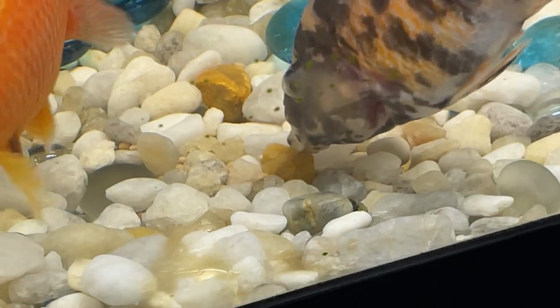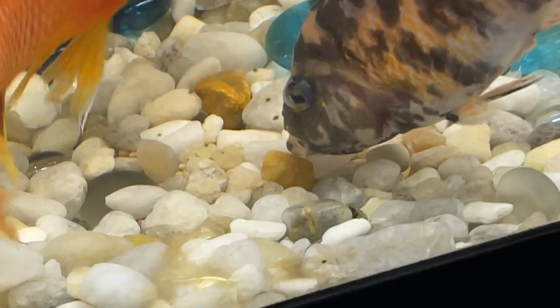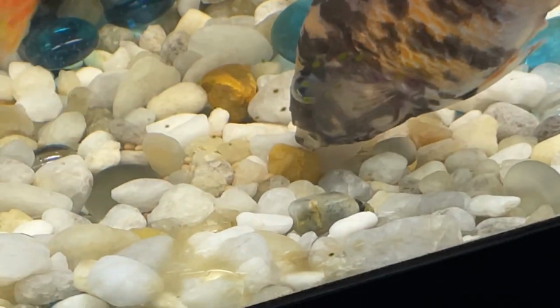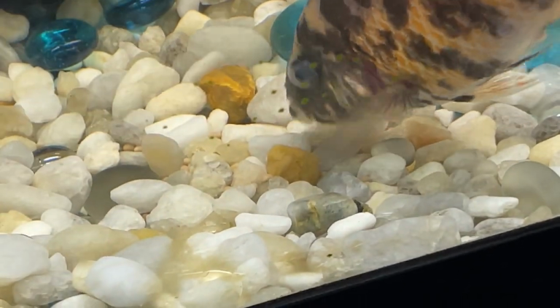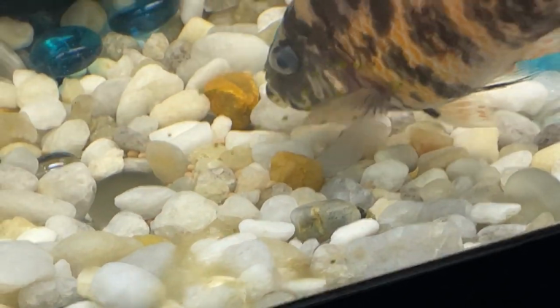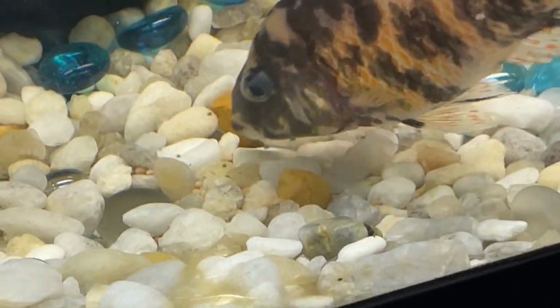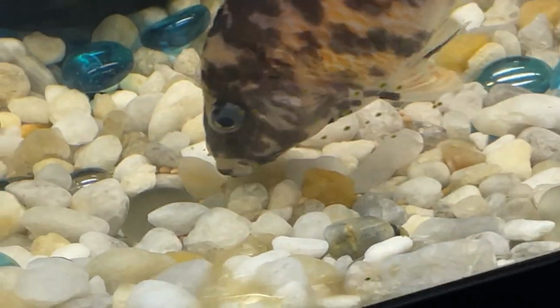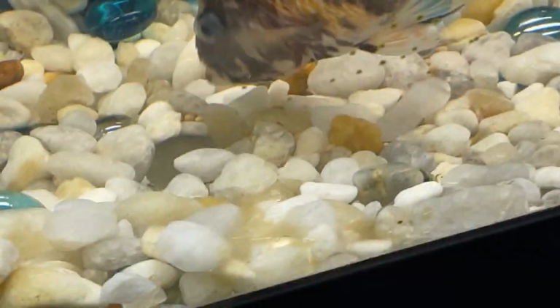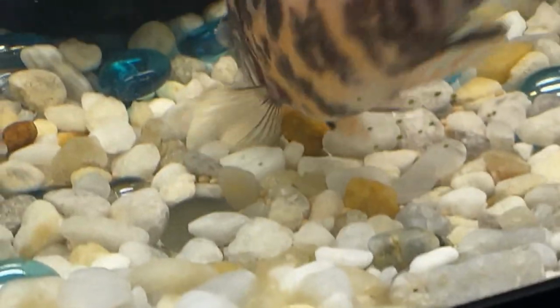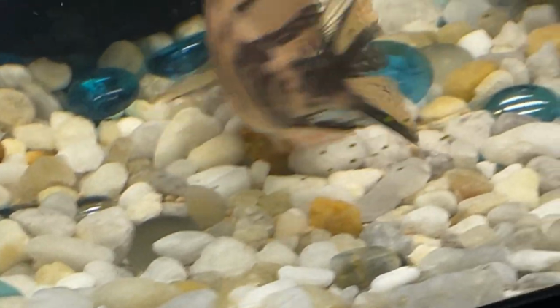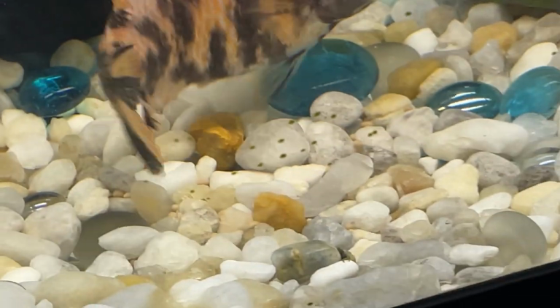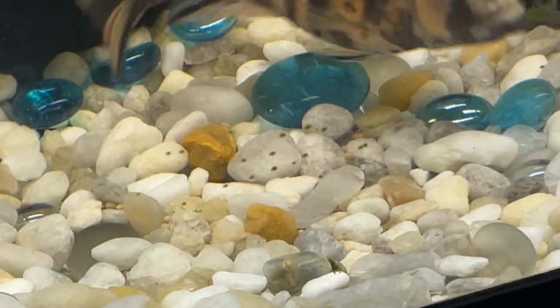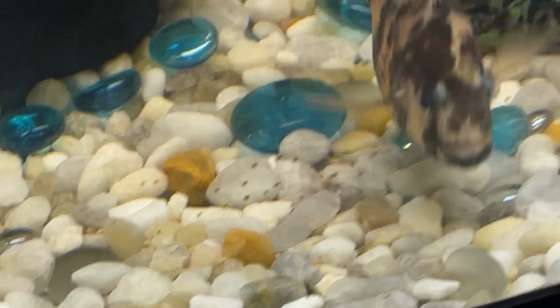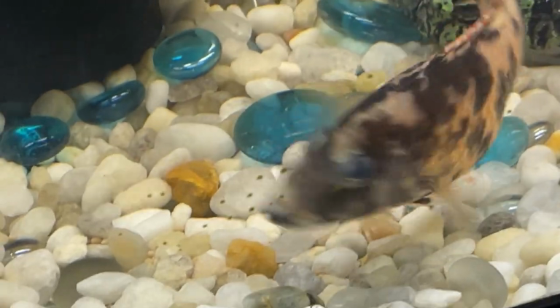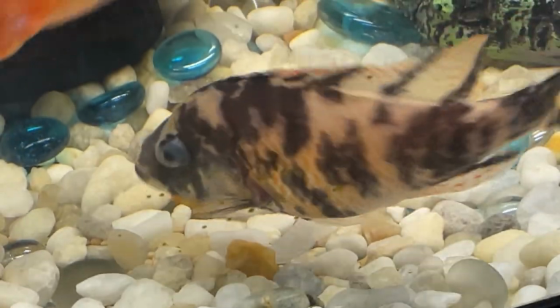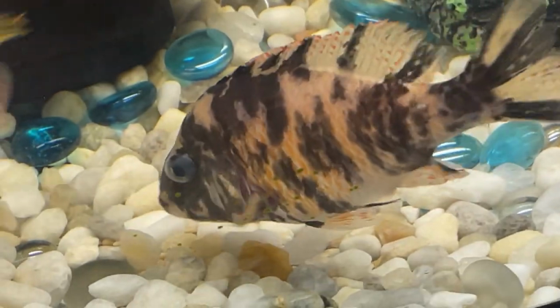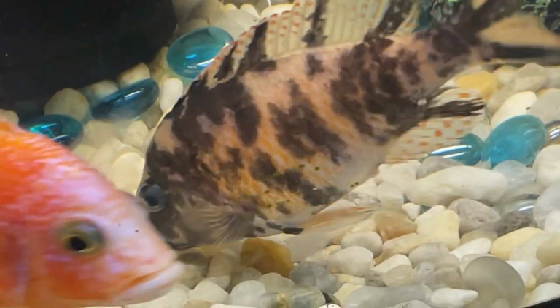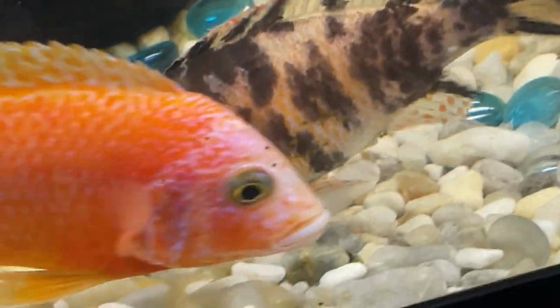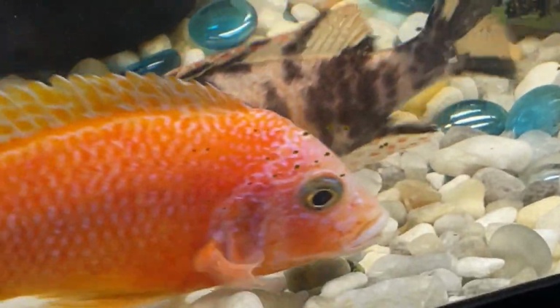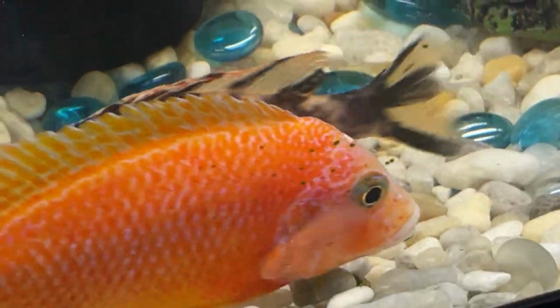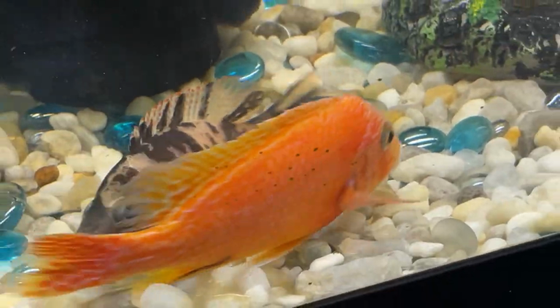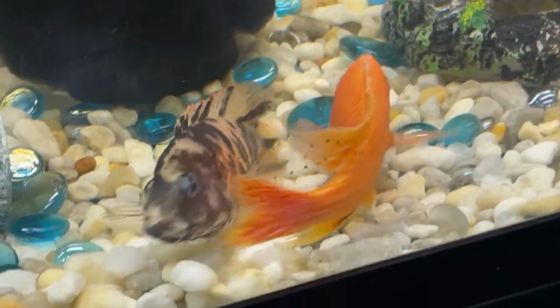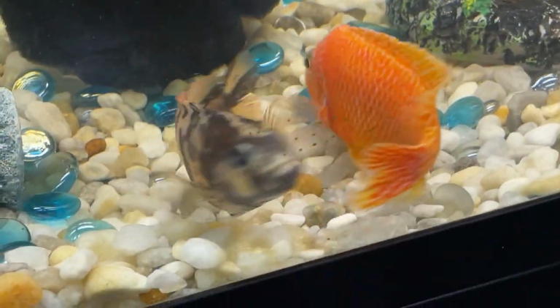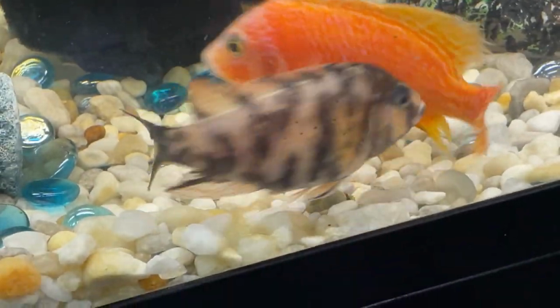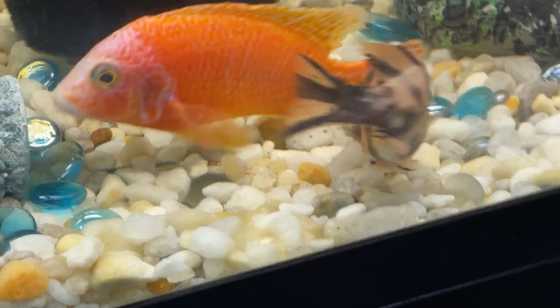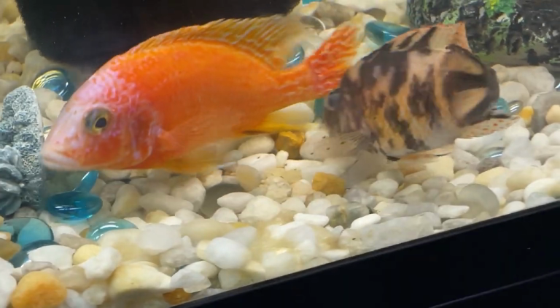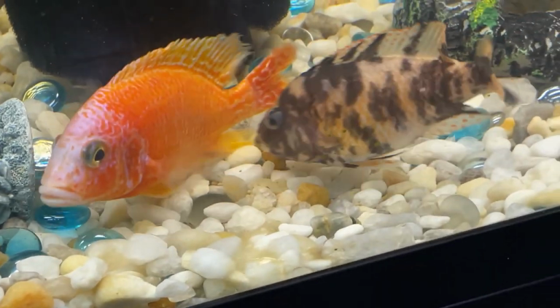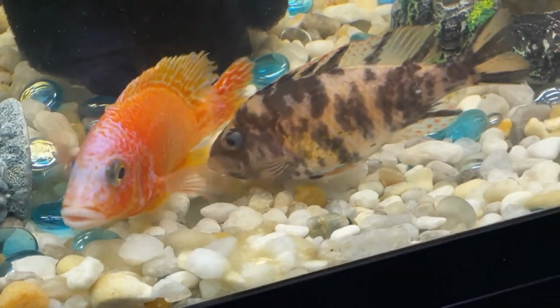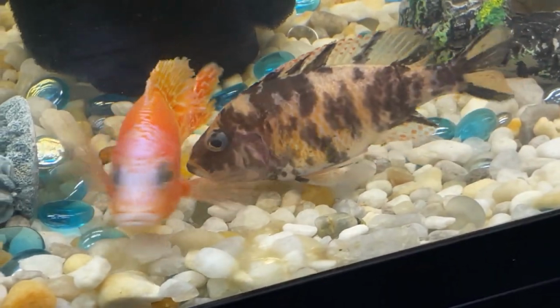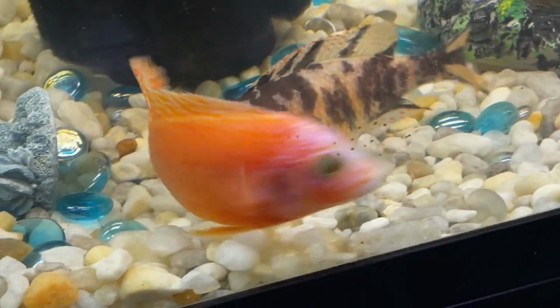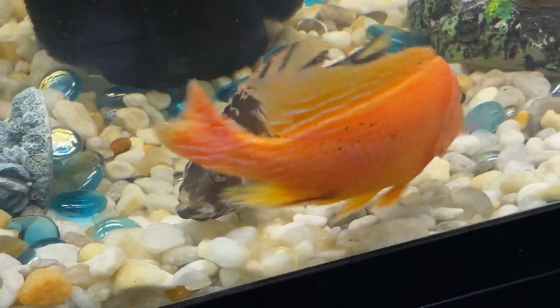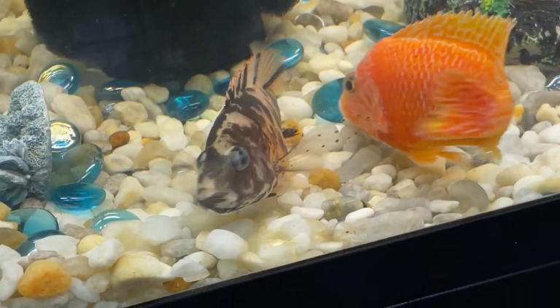When she is ready to breed, her vent, which is located by her anal fin, will slowly start to protrude, resembling a small round nub, eventually developing into more of a point when she is close to dropping her eggs.